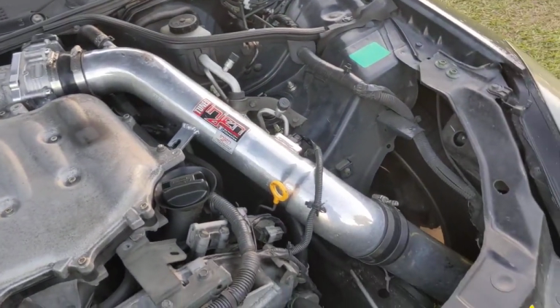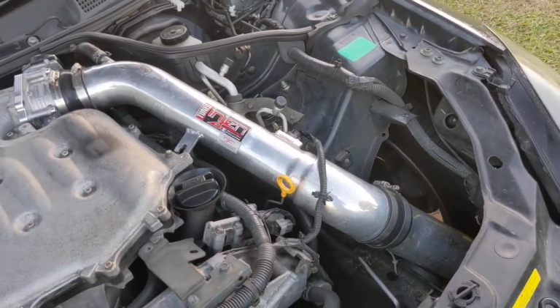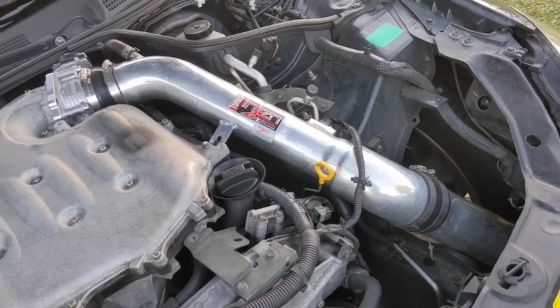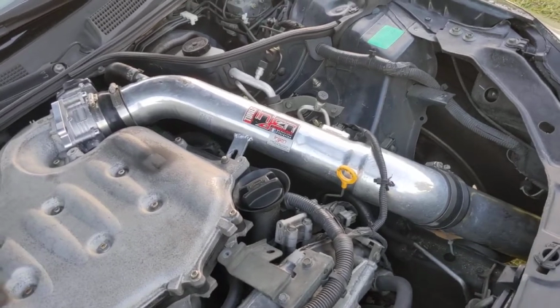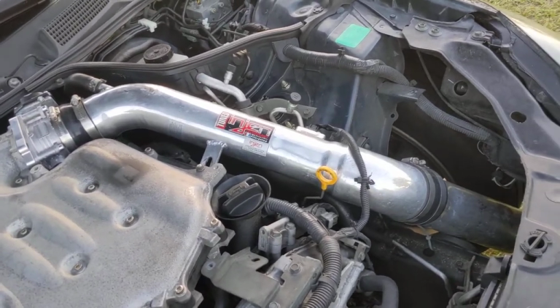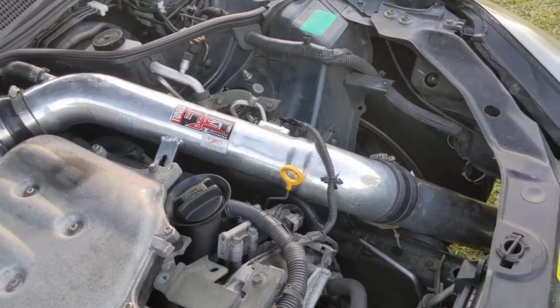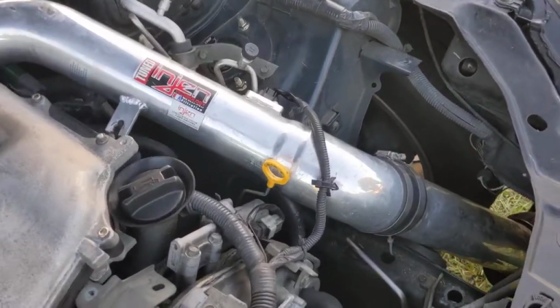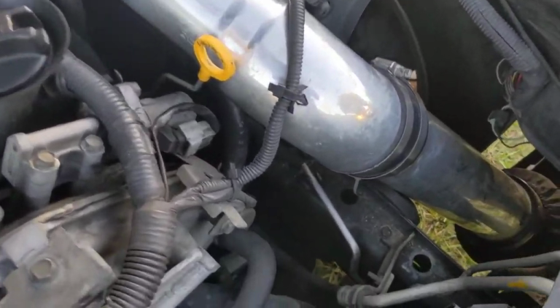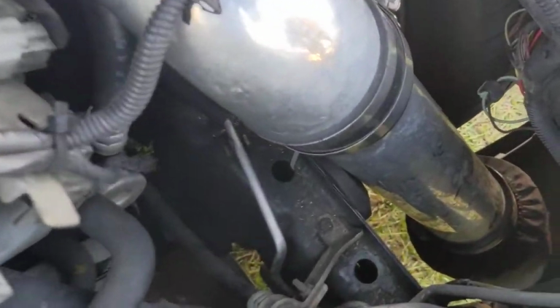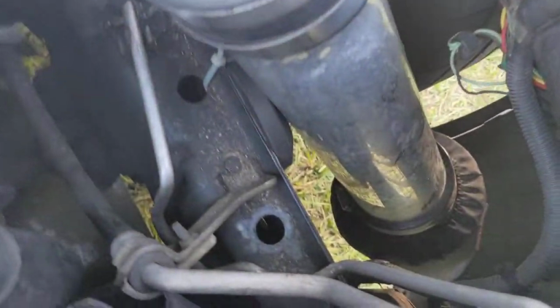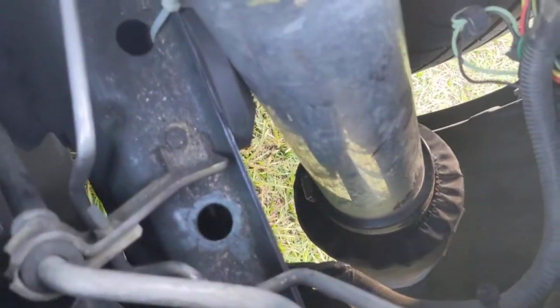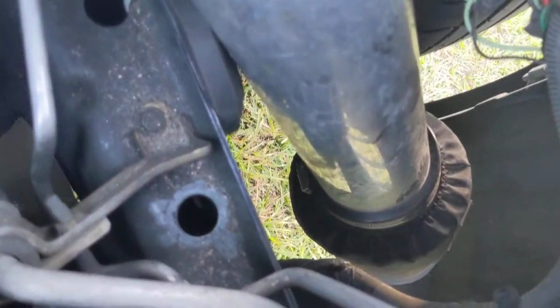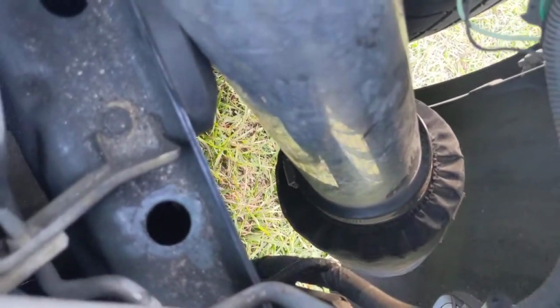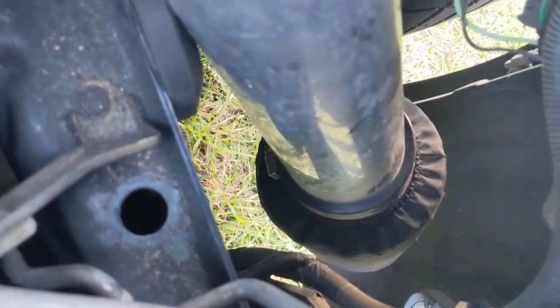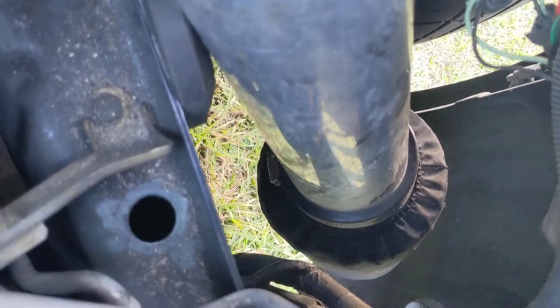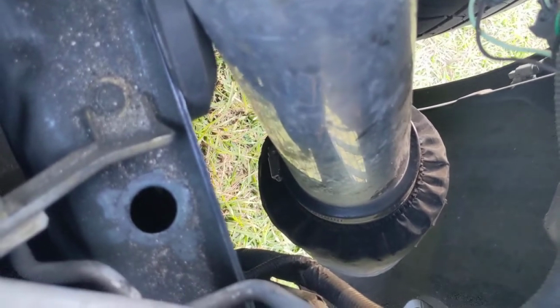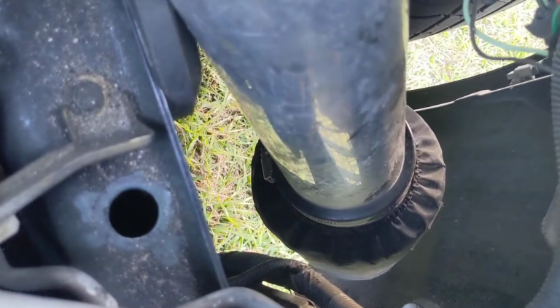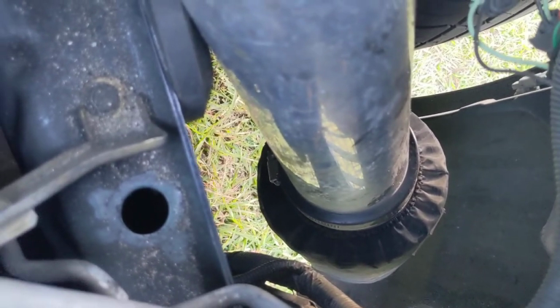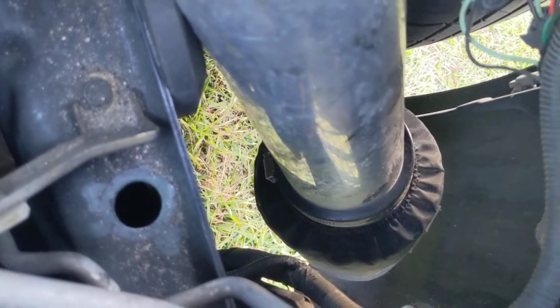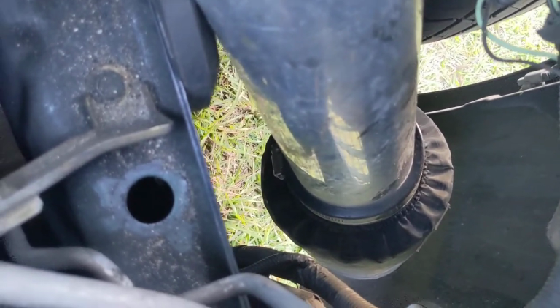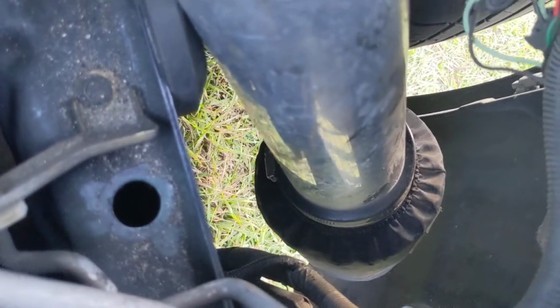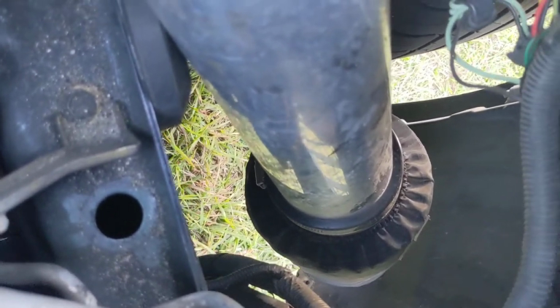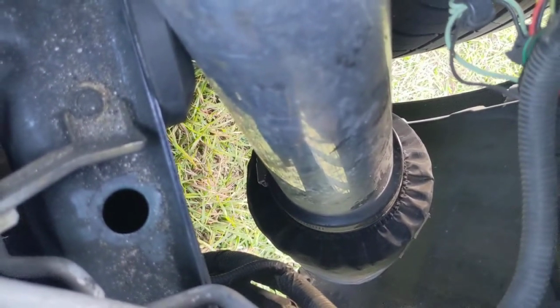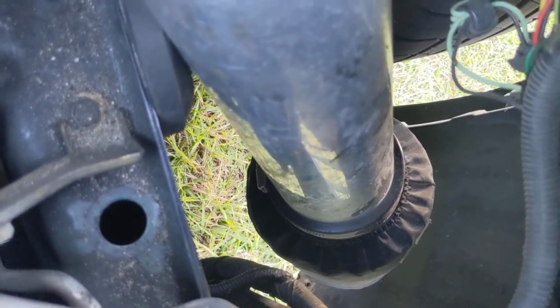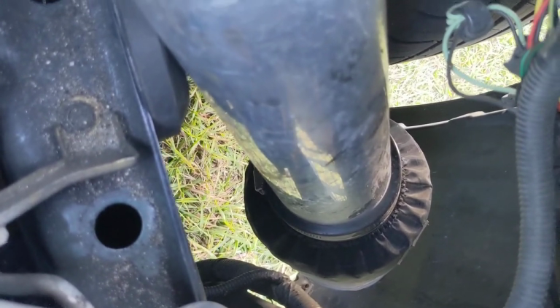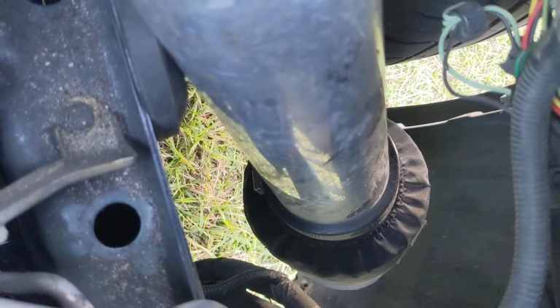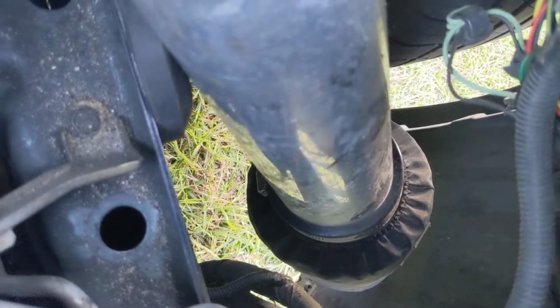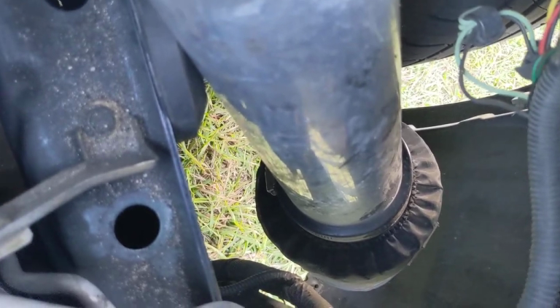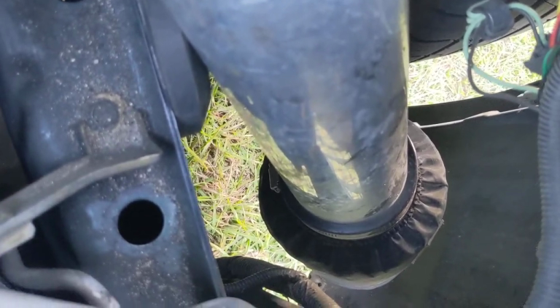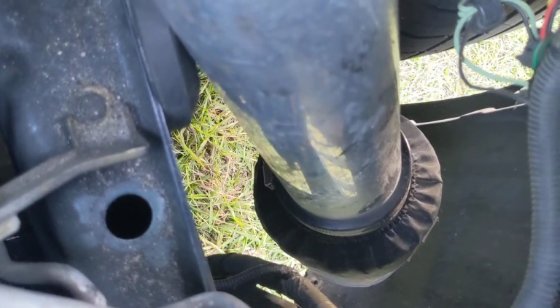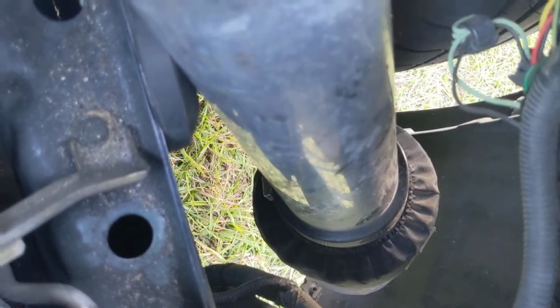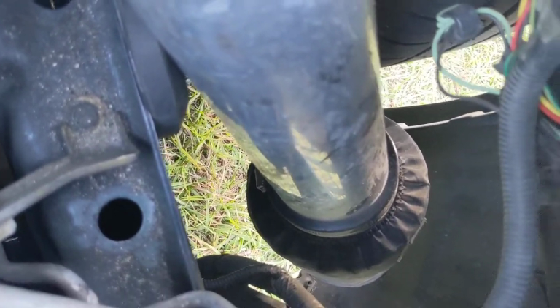I got my engine cold air intake filter down there with a little guard on it so it doesn't get wet — doesn't absorb moisture as much. Still got to be careful going over puddles though, you never know.